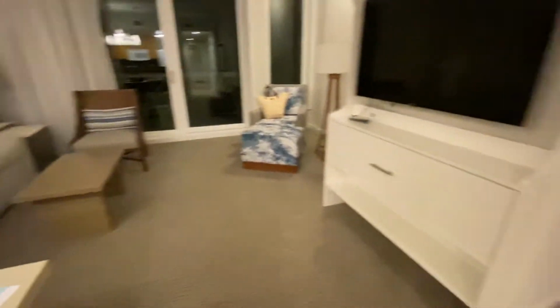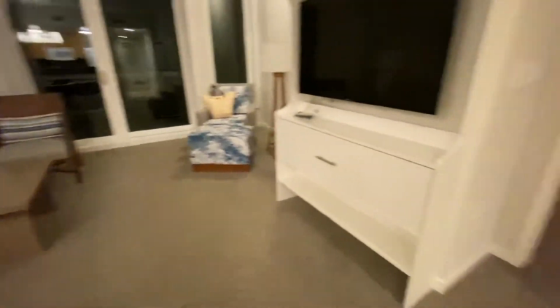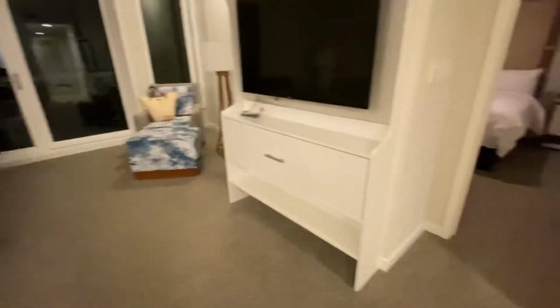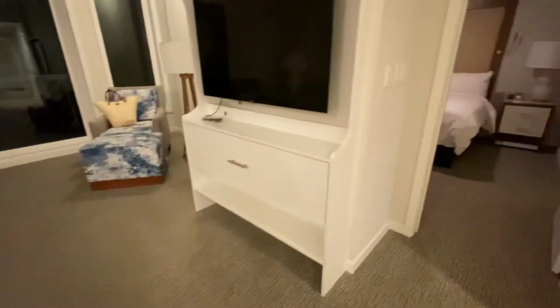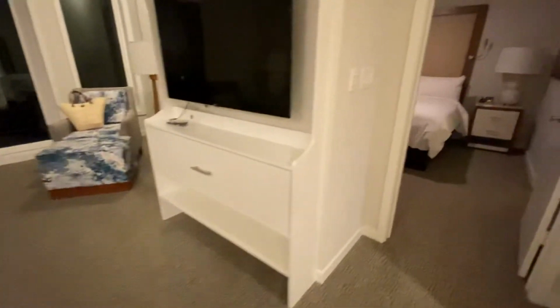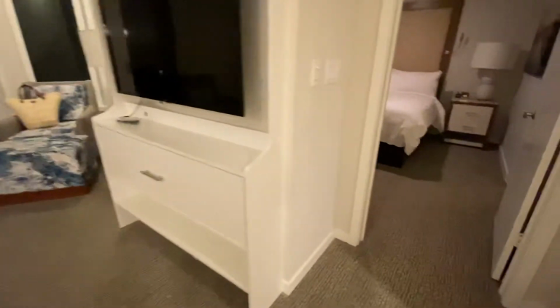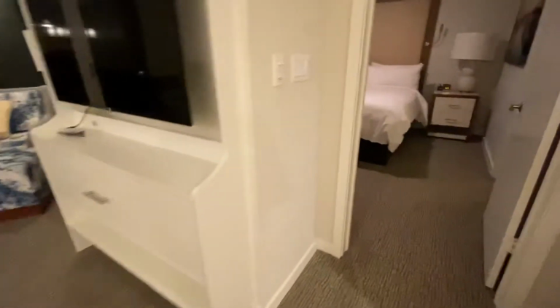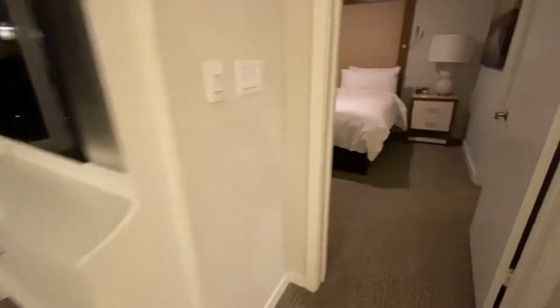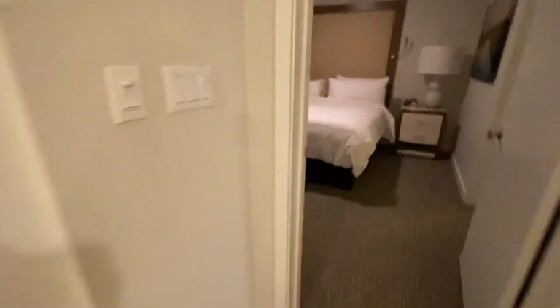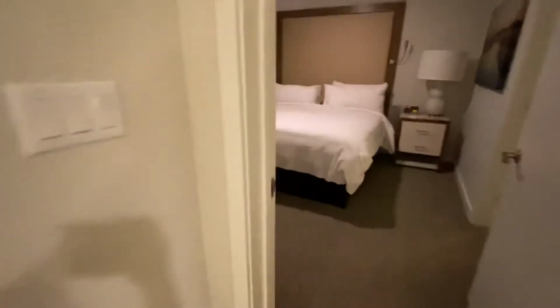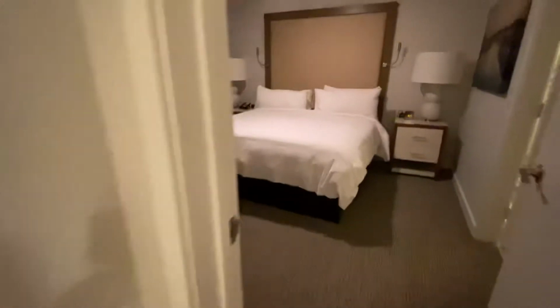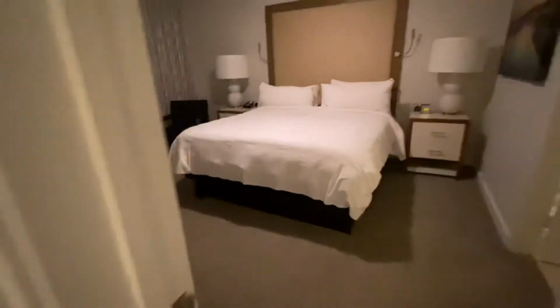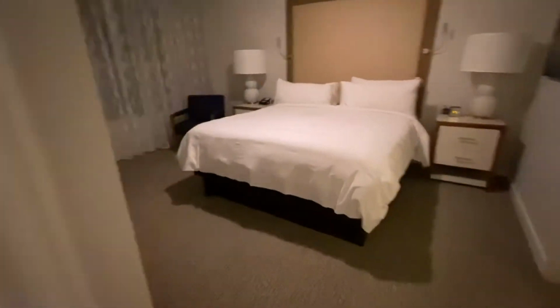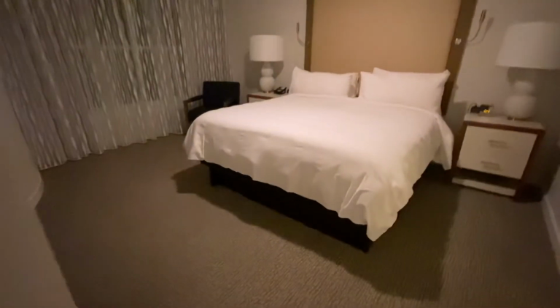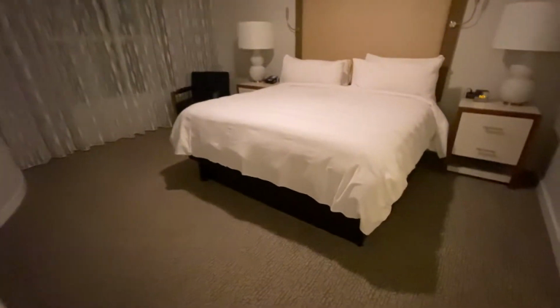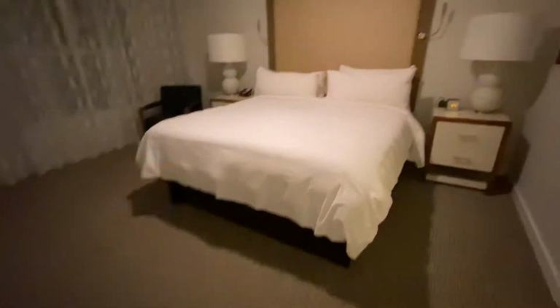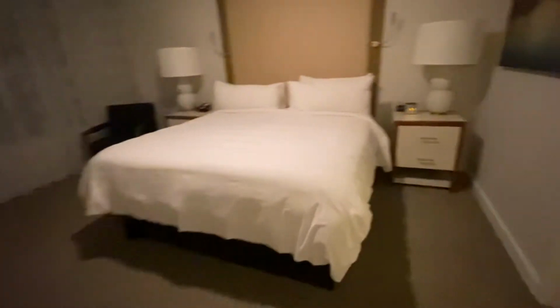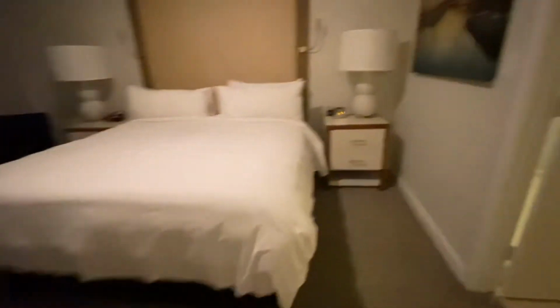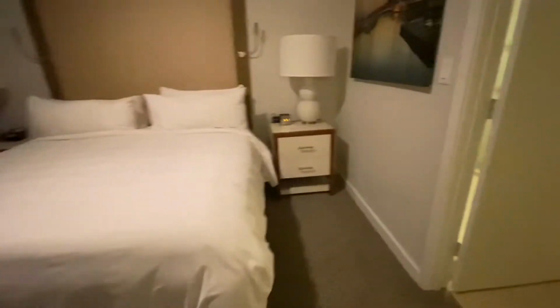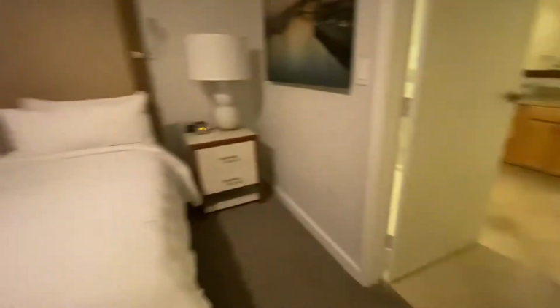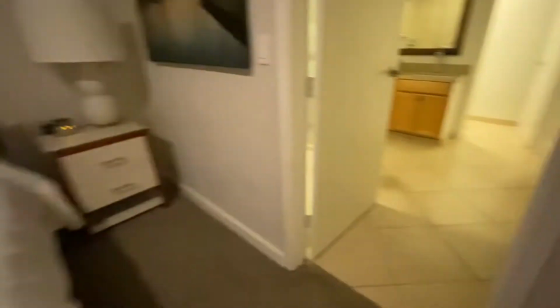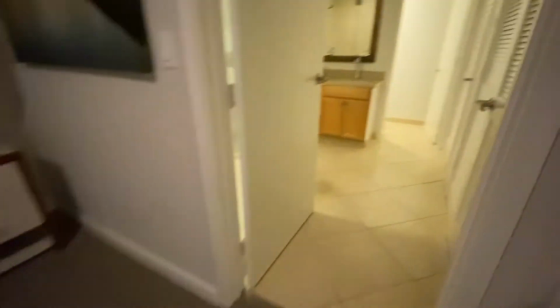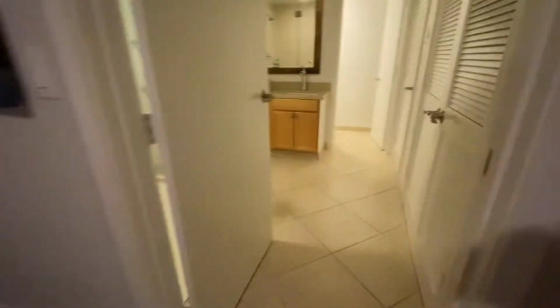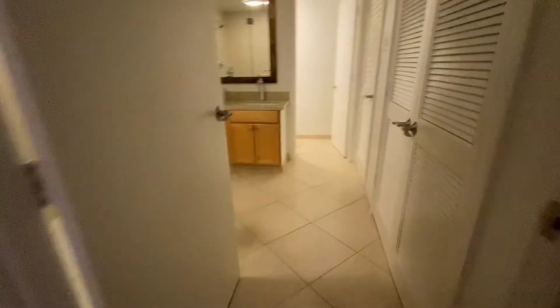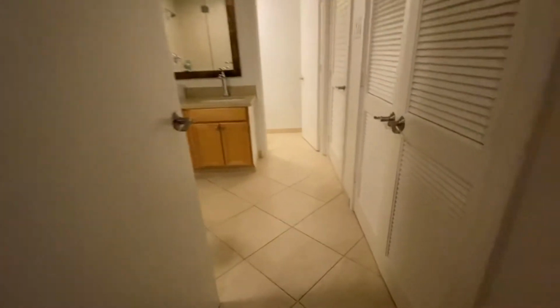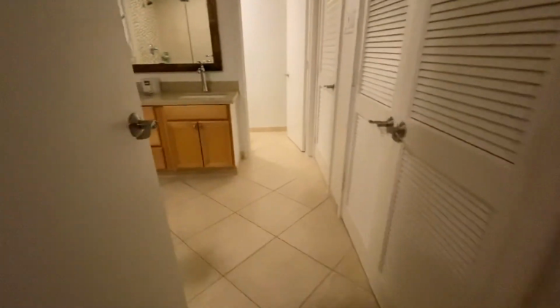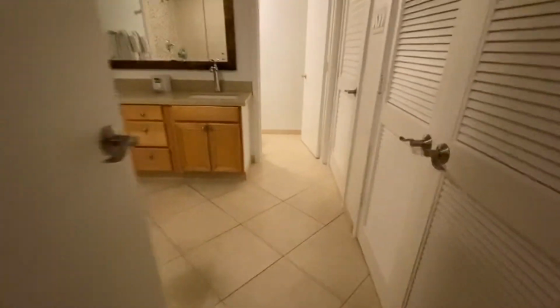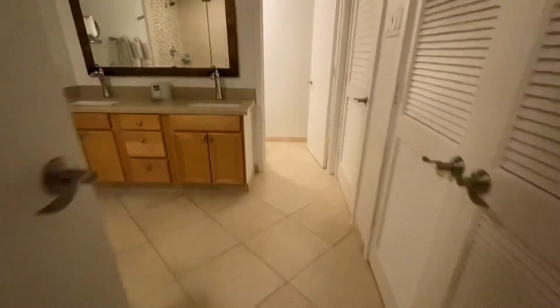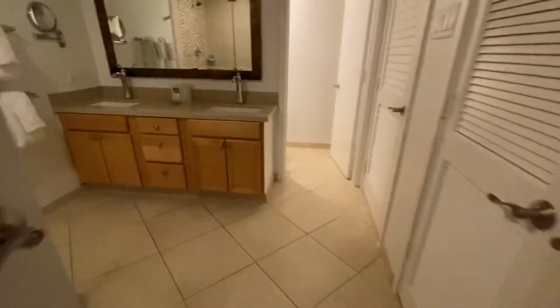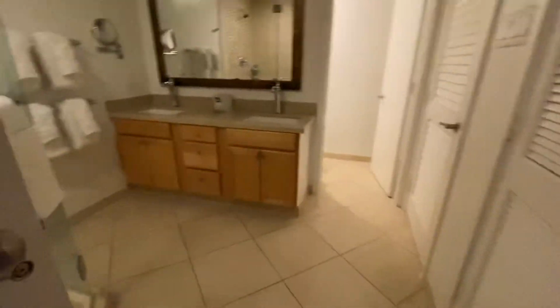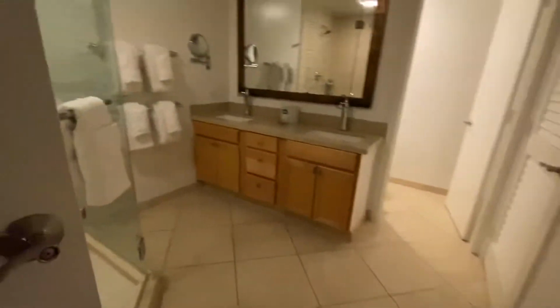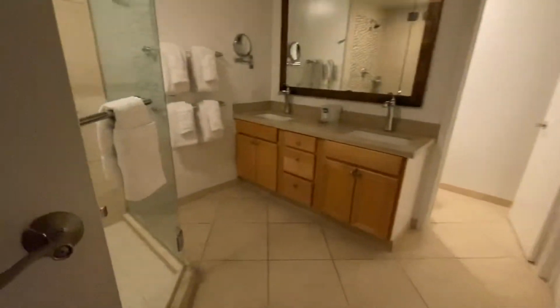This is the master bedroom area, as well as the master bathroom.